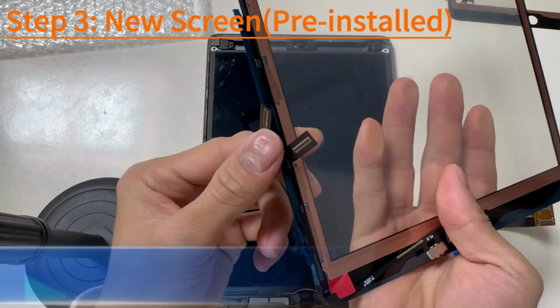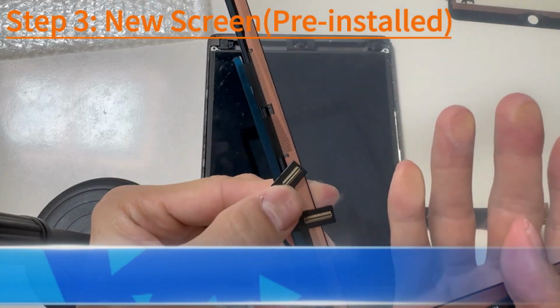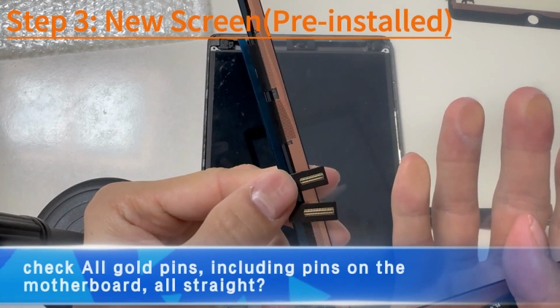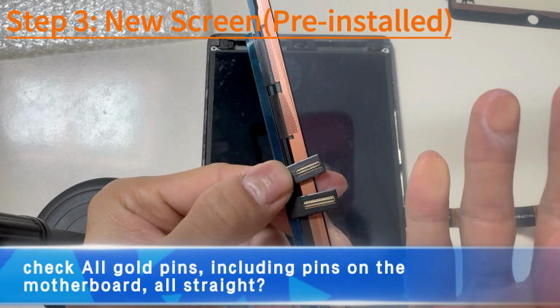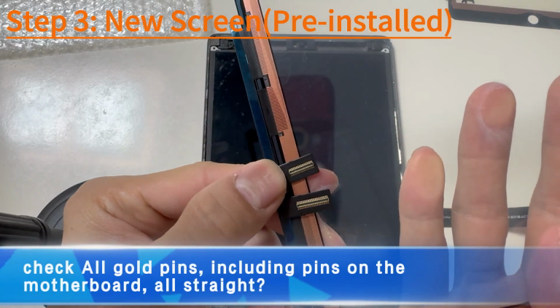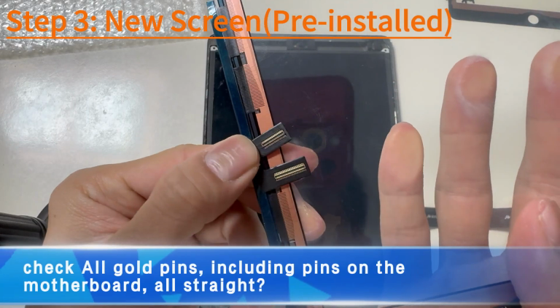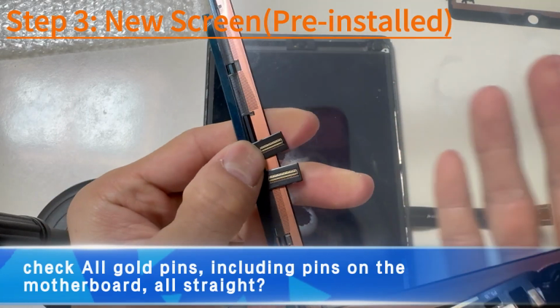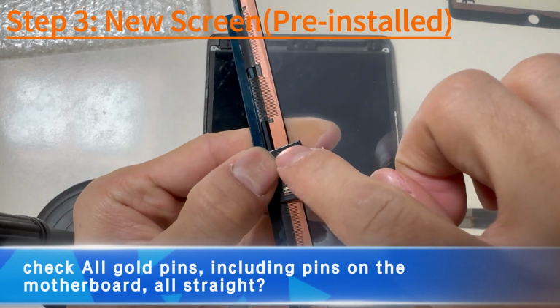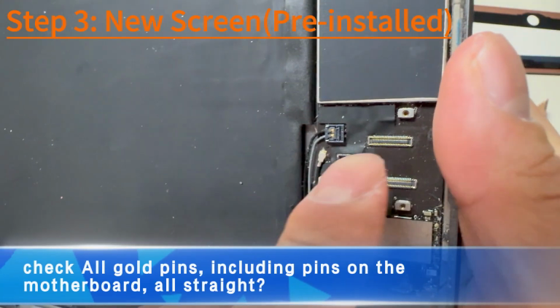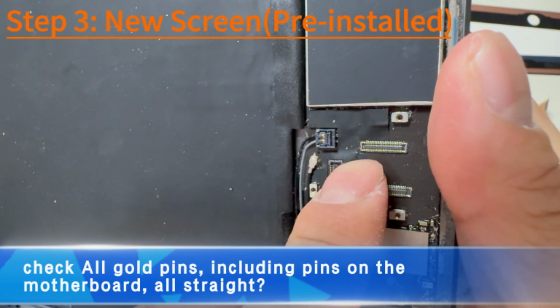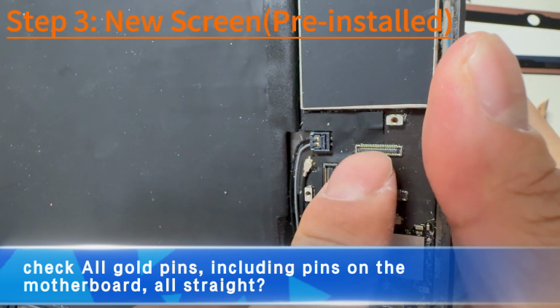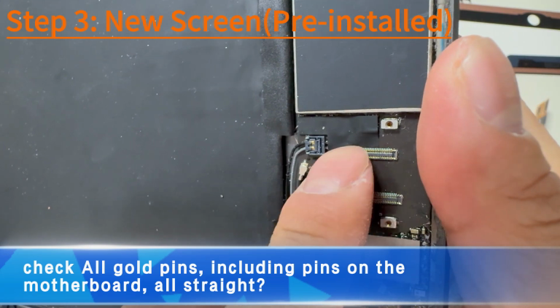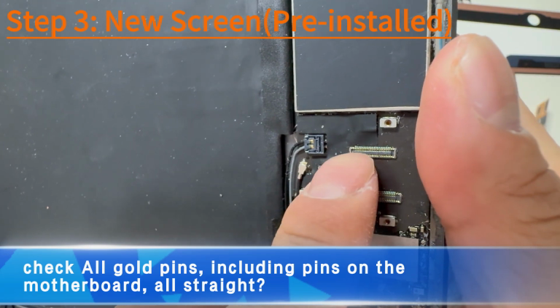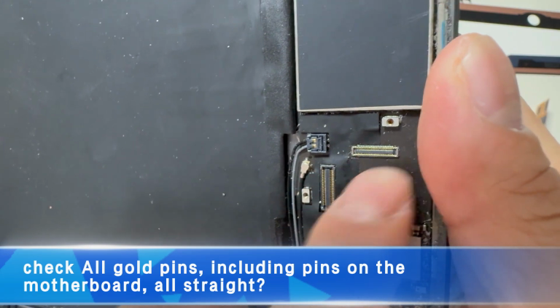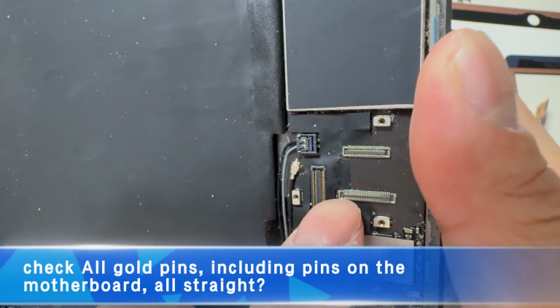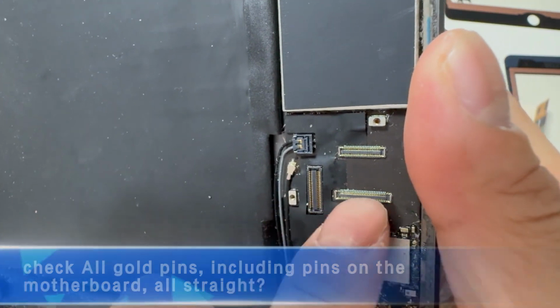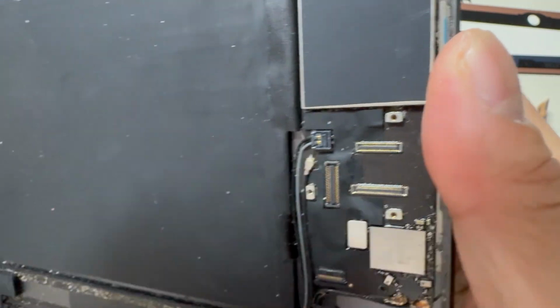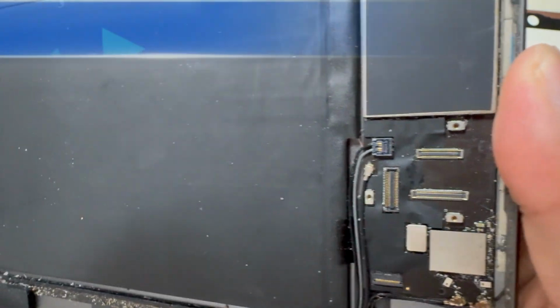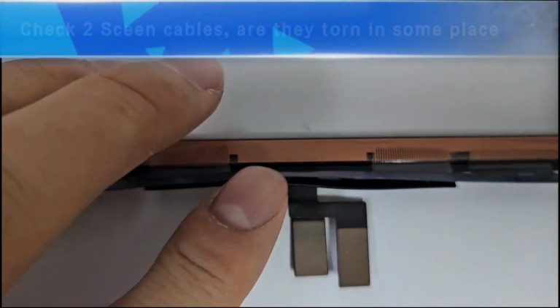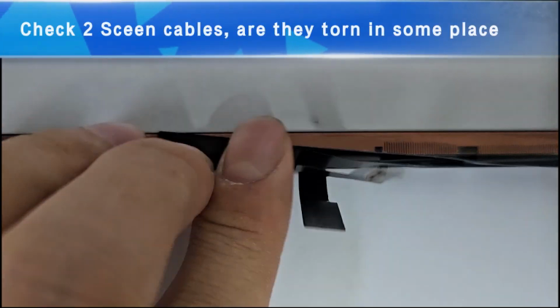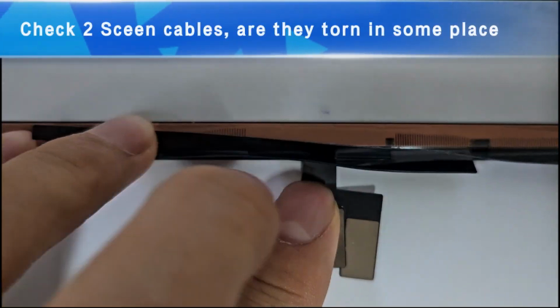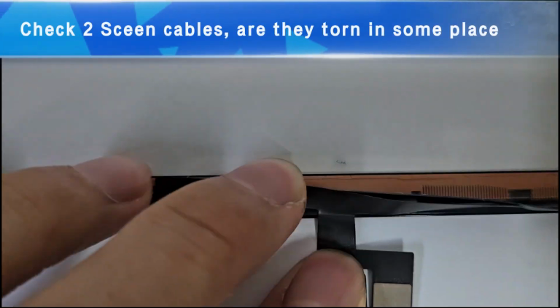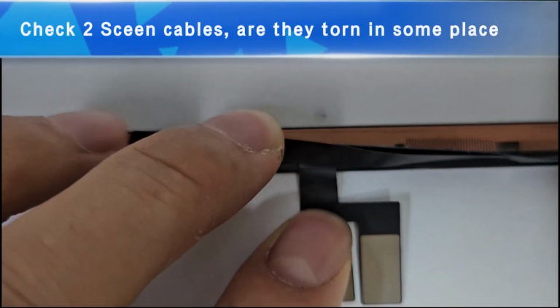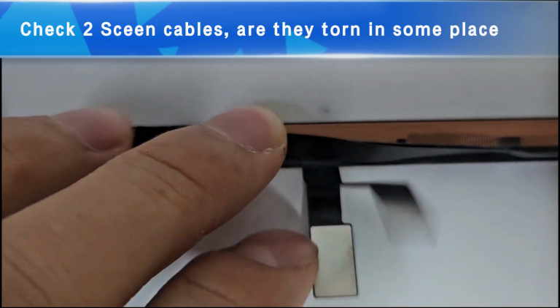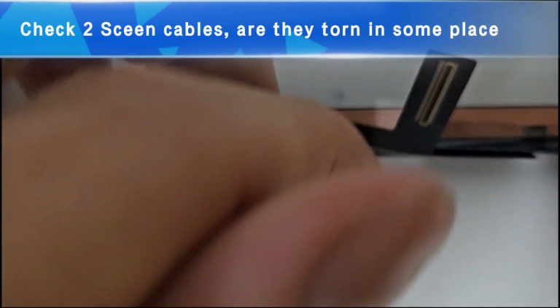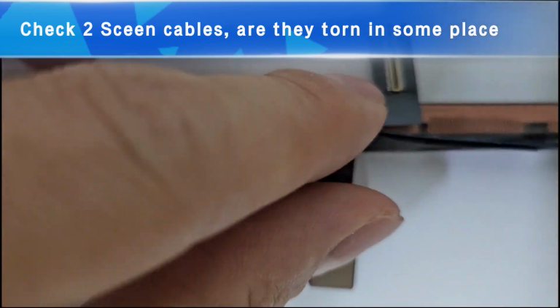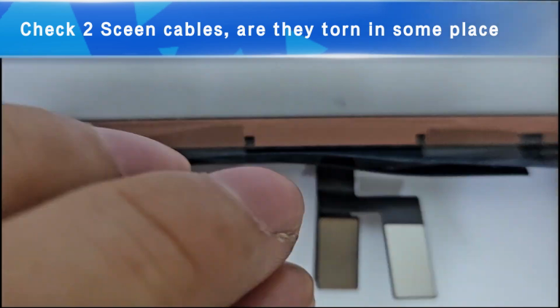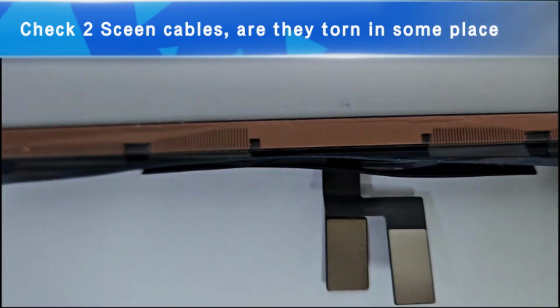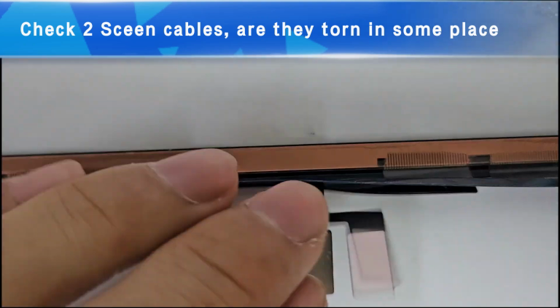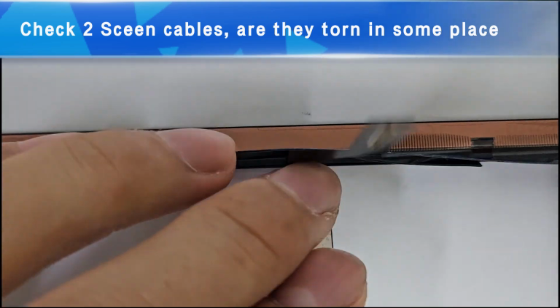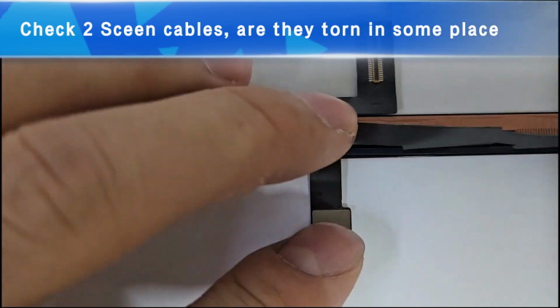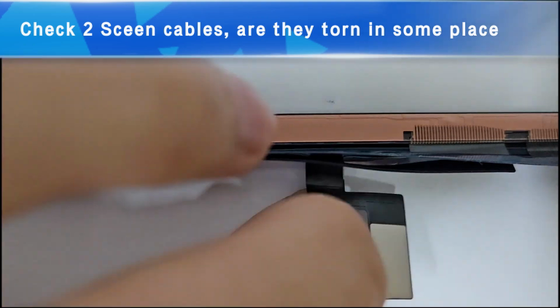Step 3: Now double-check all gold pins, including pins on the motherboard. Are they all straight? Carefully check the cables — have they been torn in some place? We have checked them before shipping, but just check them again.